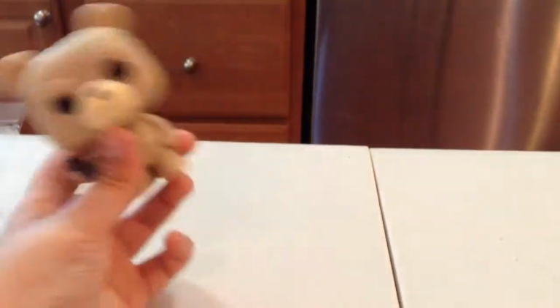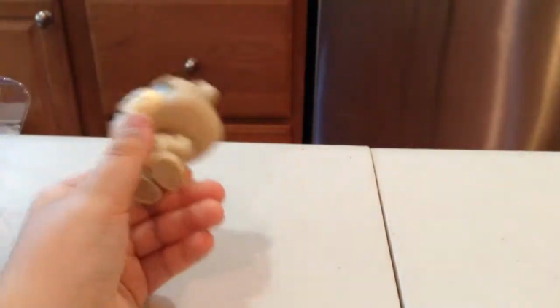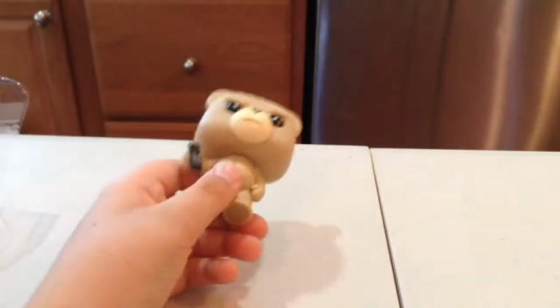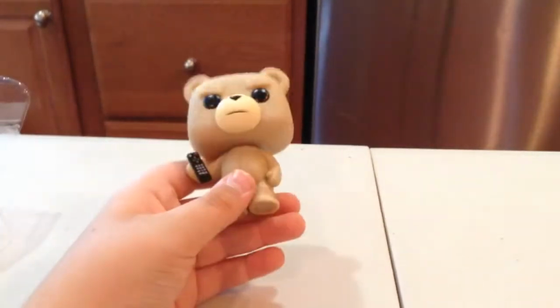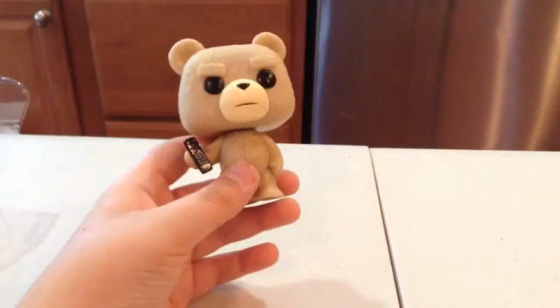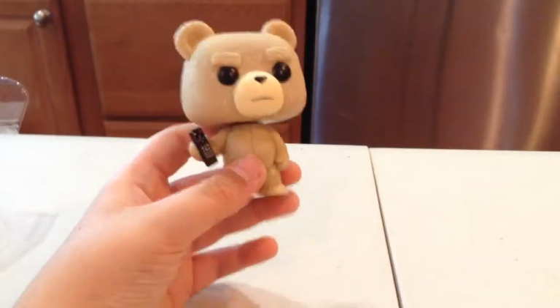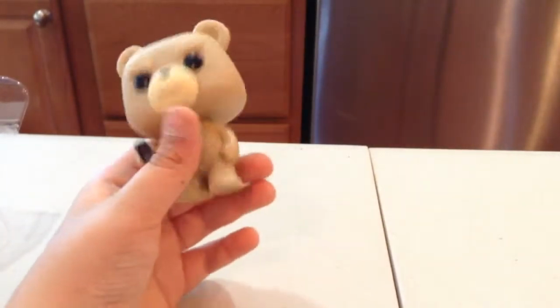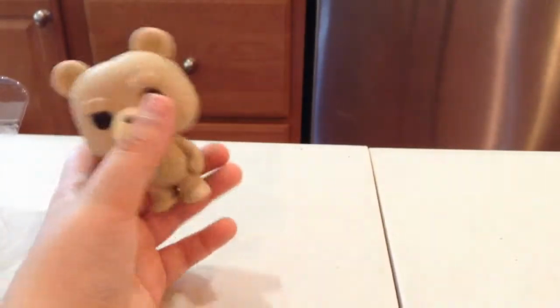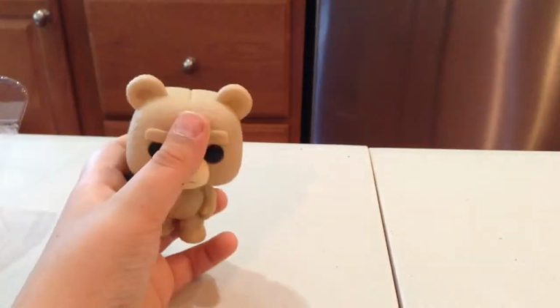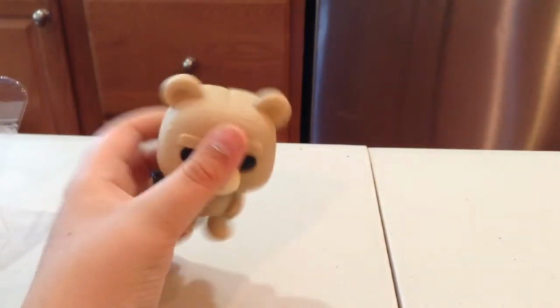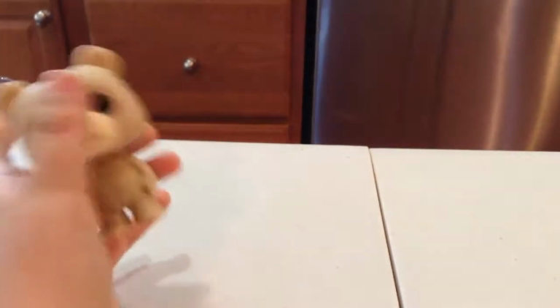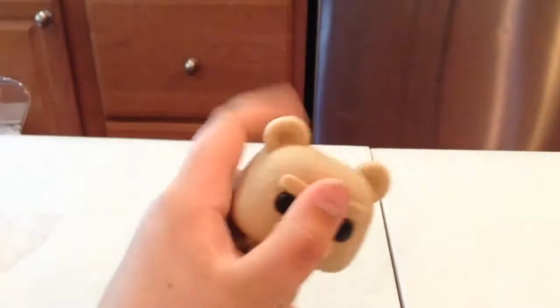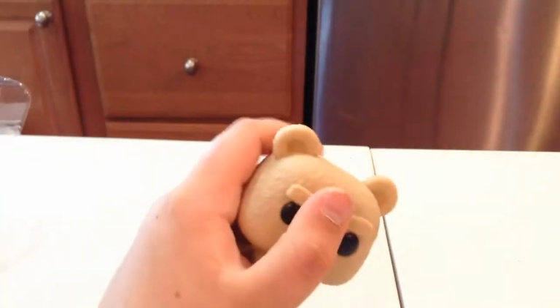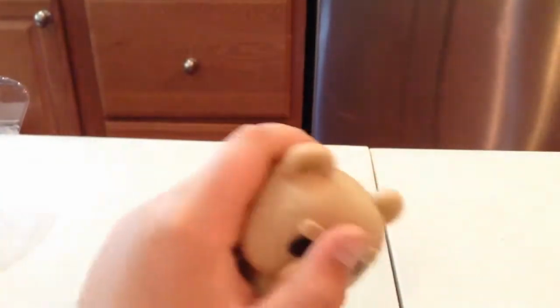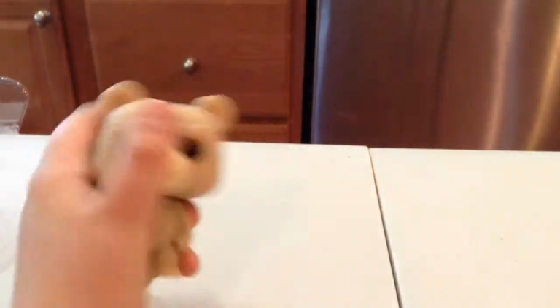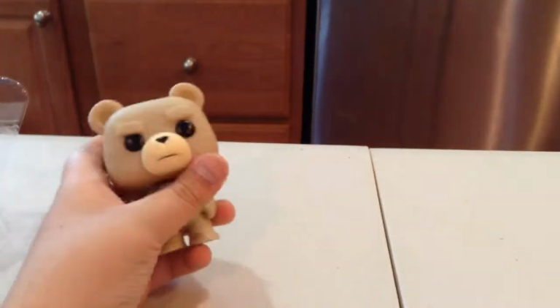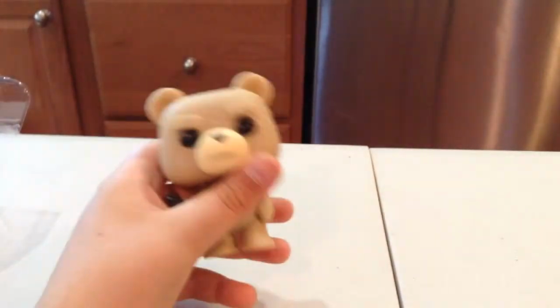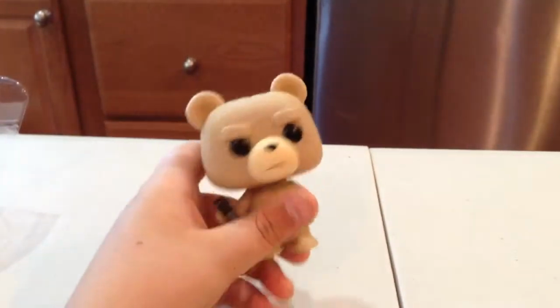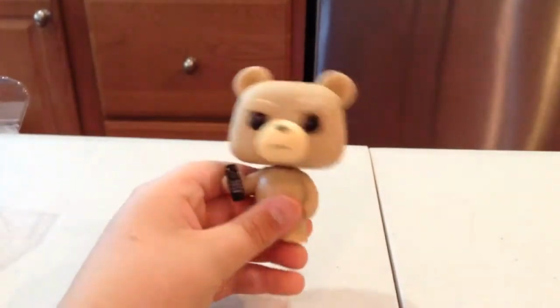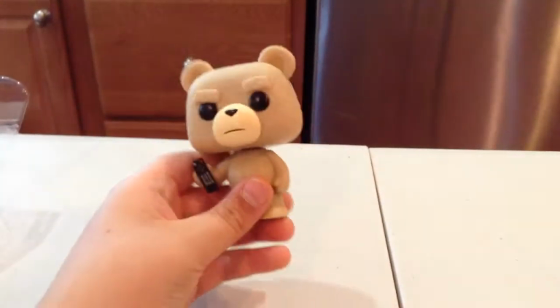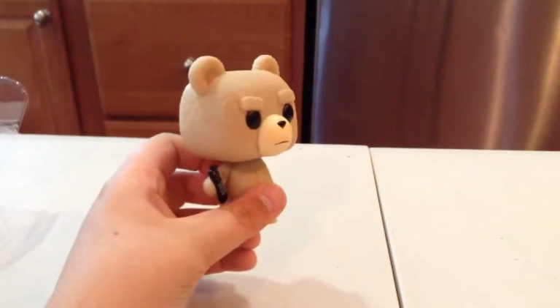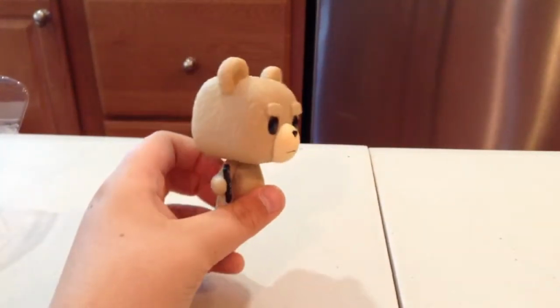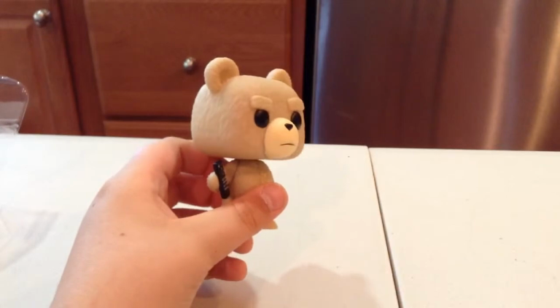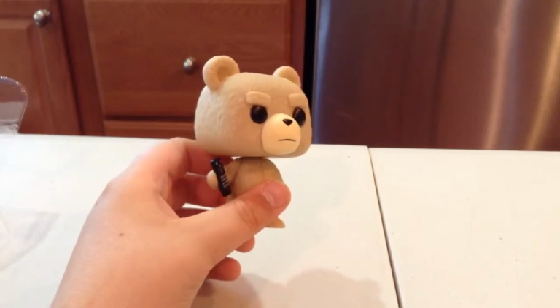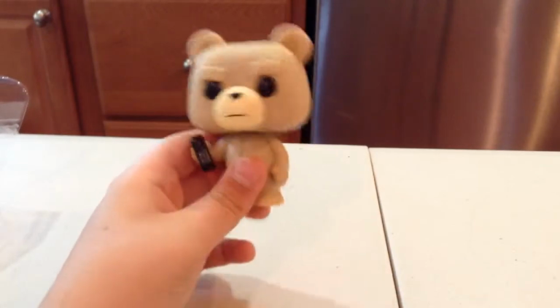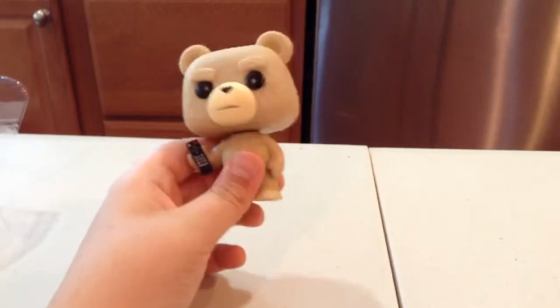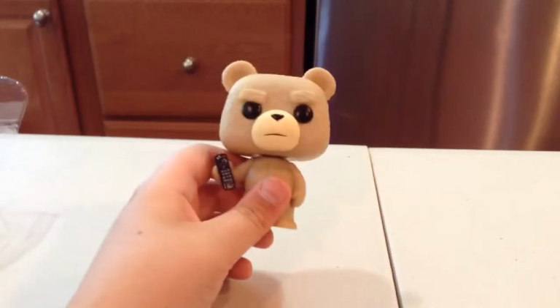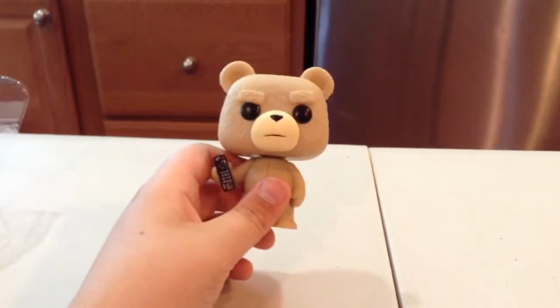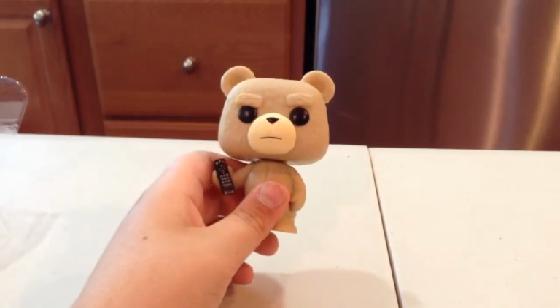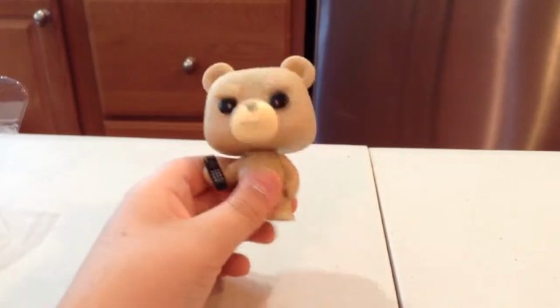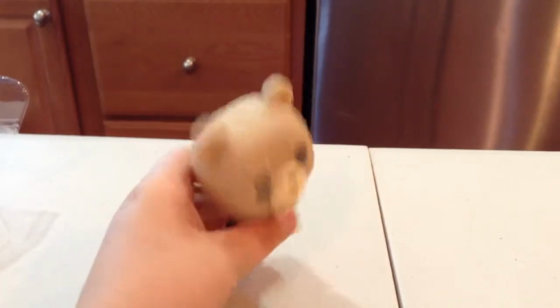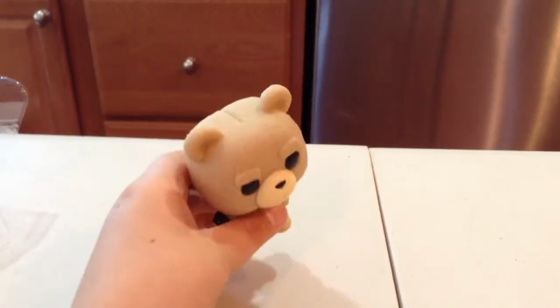I saw Ted 2 last week — it was so good. It was so much better than the first. I'll do a movie review and spoil it for you guys.